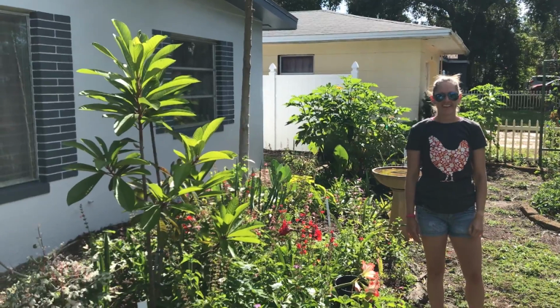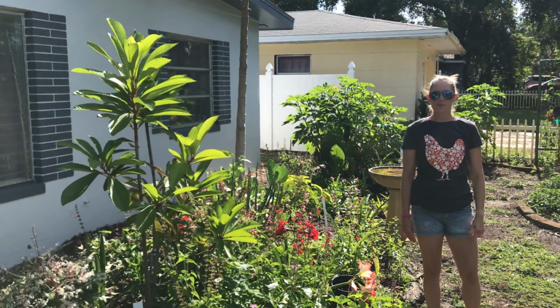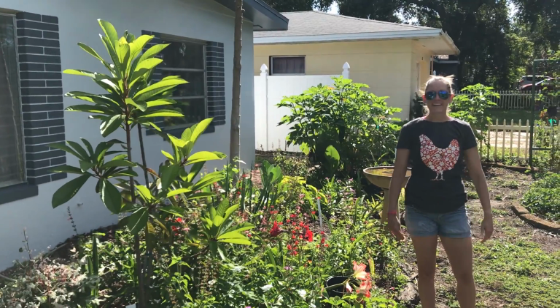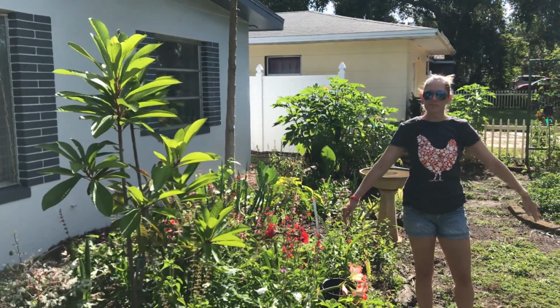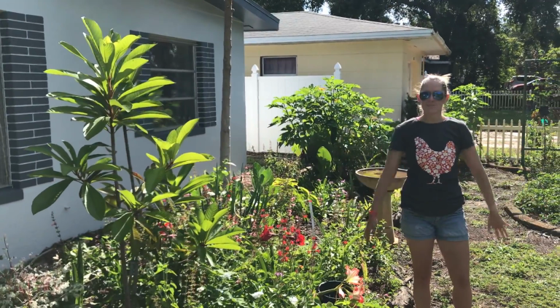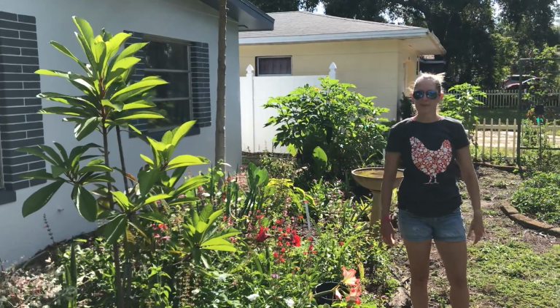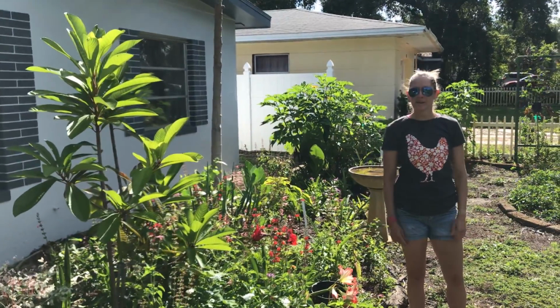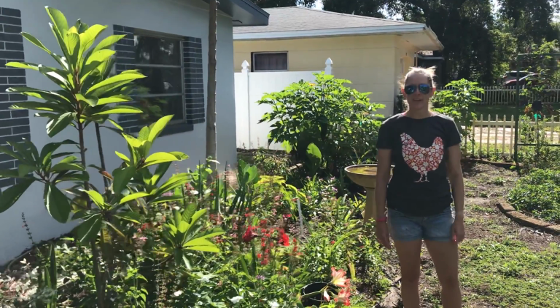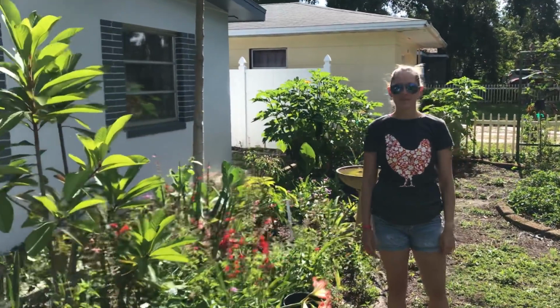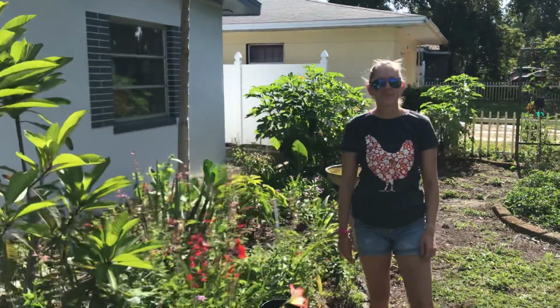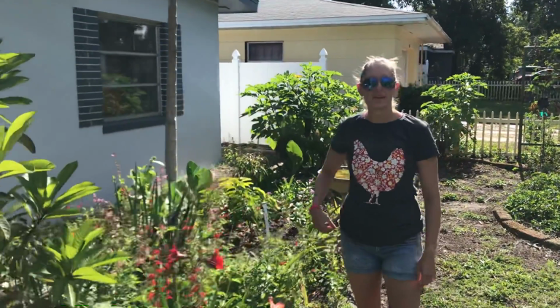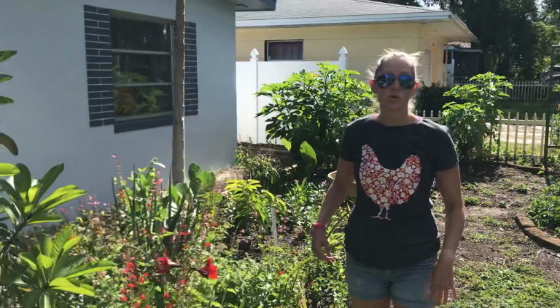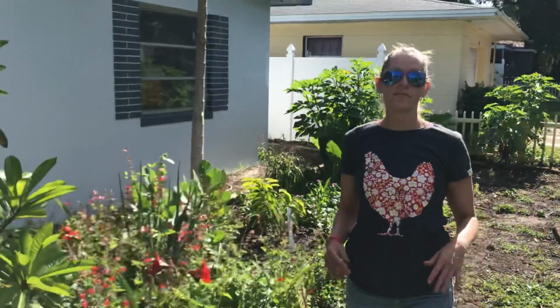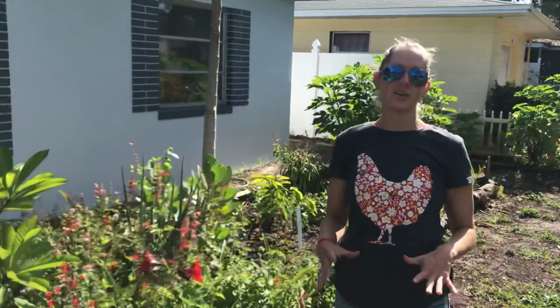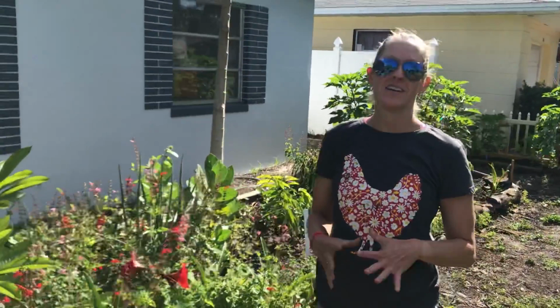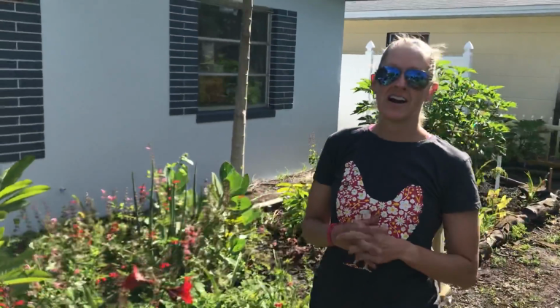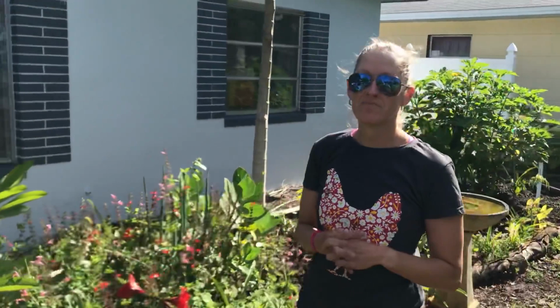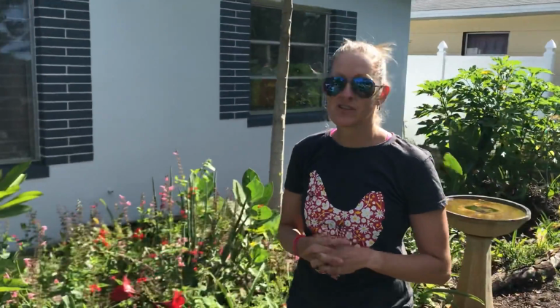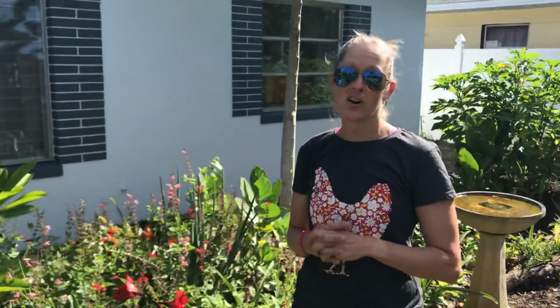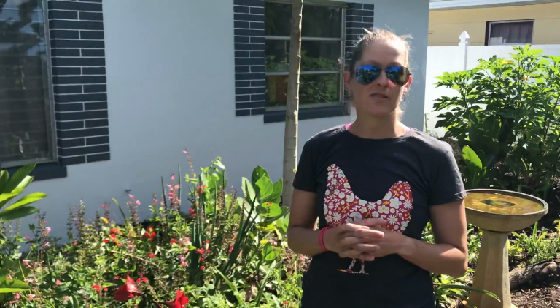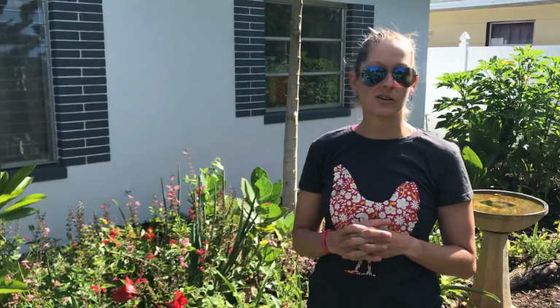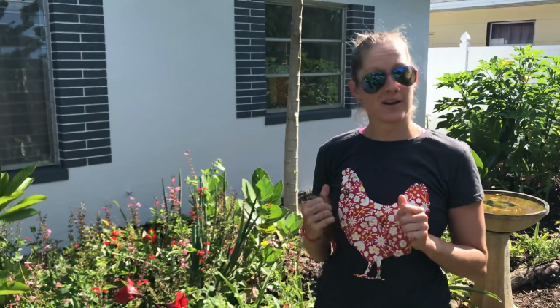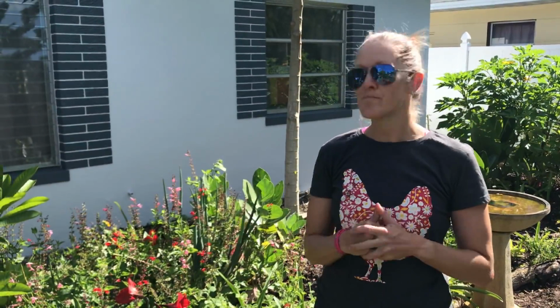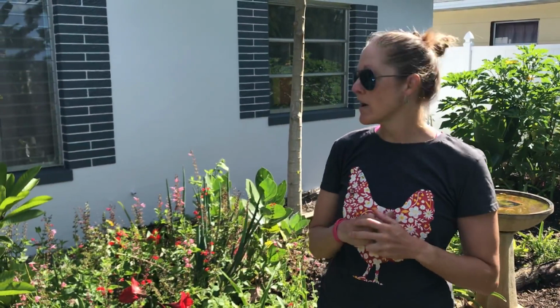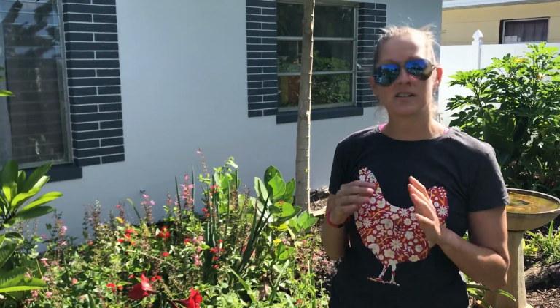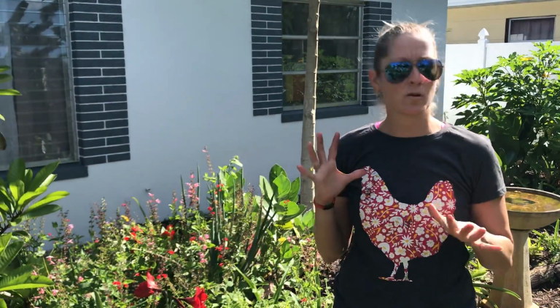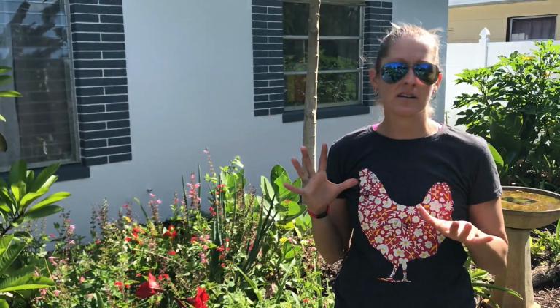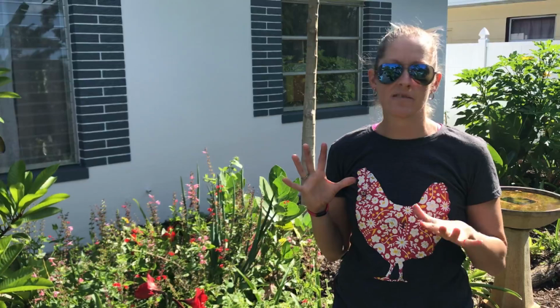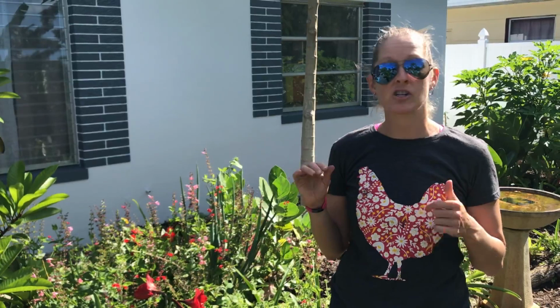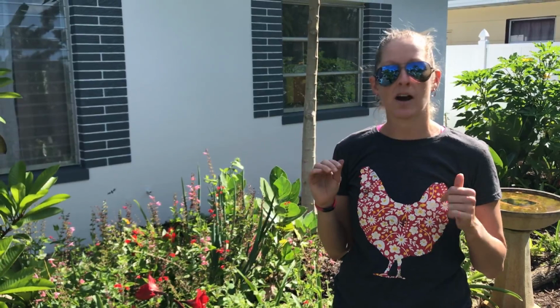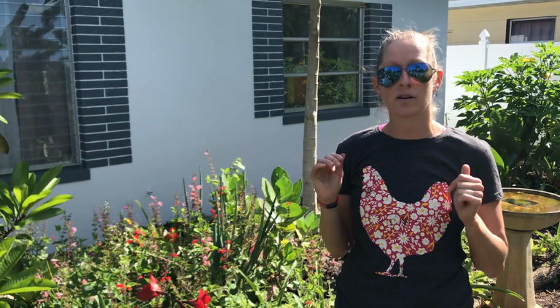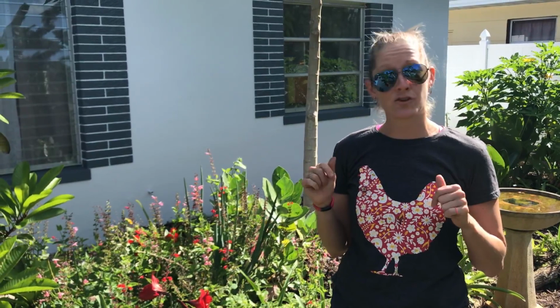Good morning from the St. Pete Micro Farm. I'm here to give you a tour of our front yard. Check out our other videos for the backyard, but I'm going to give you most of the information about our fruit trees.